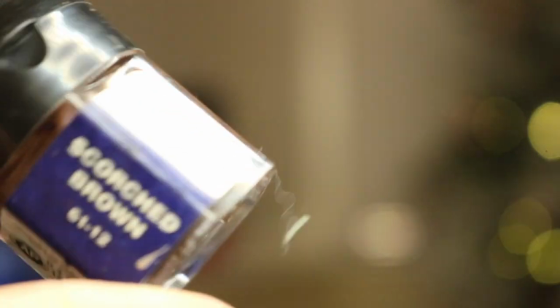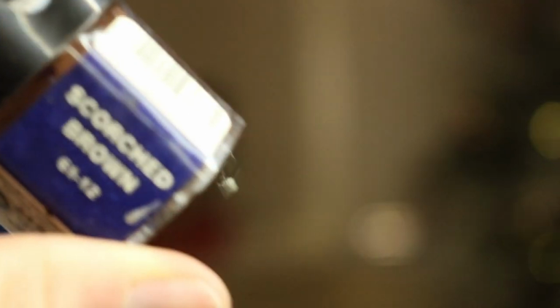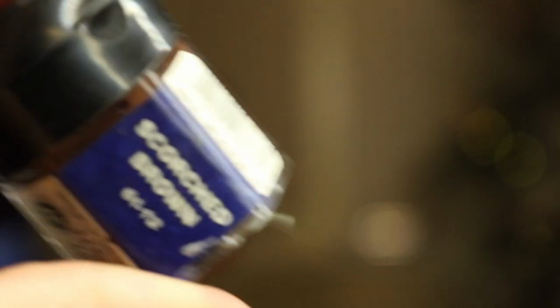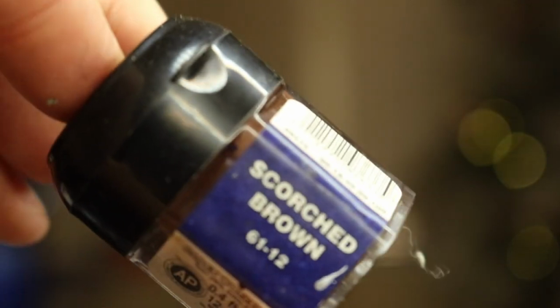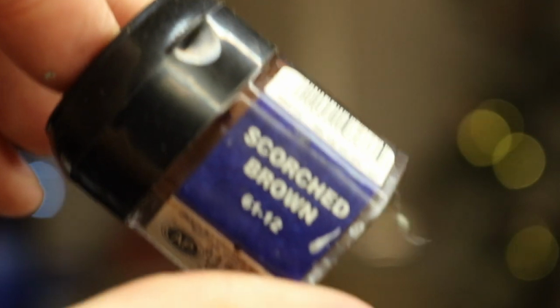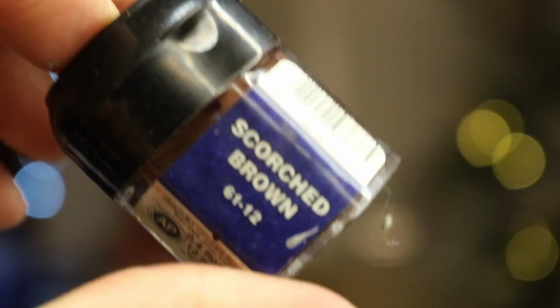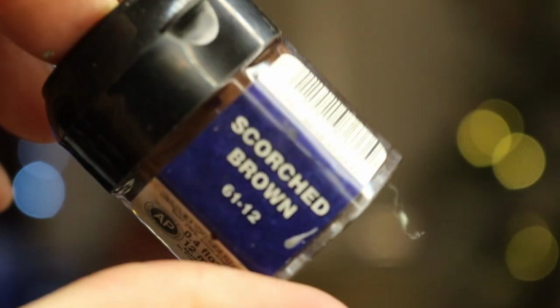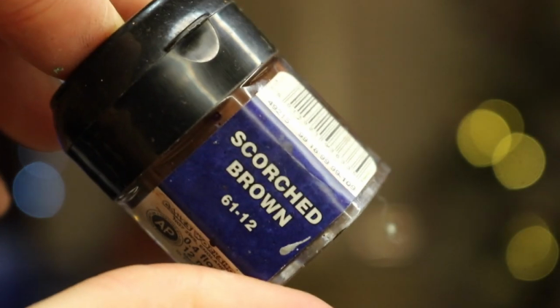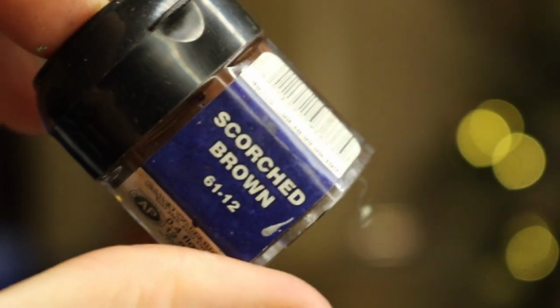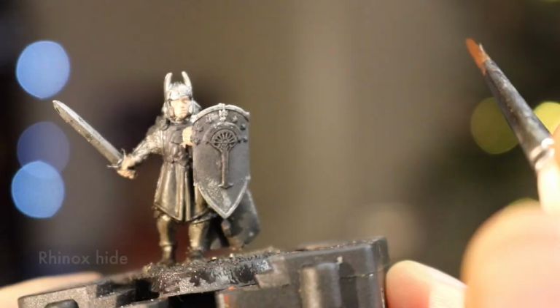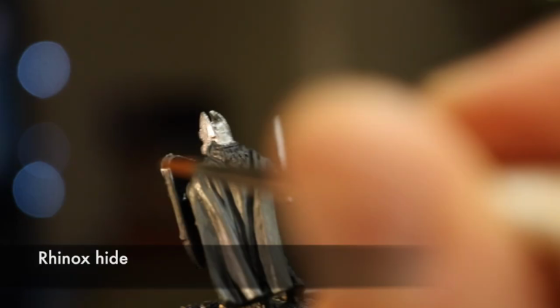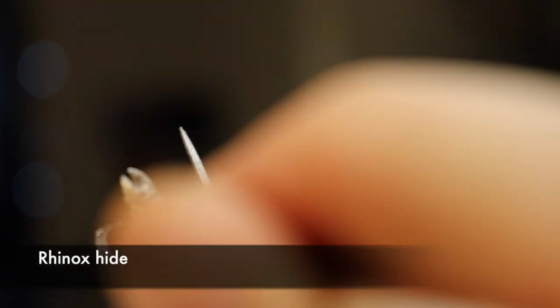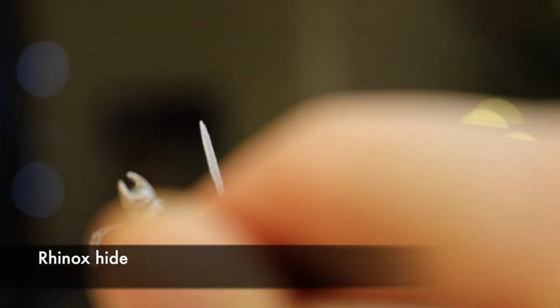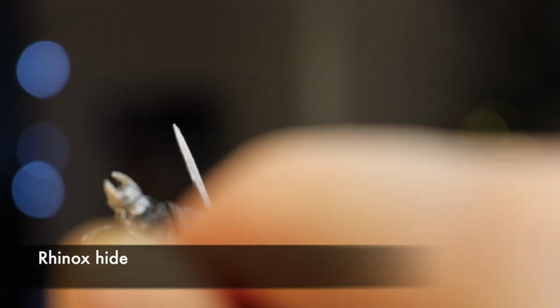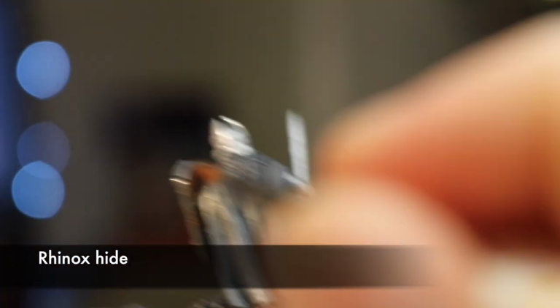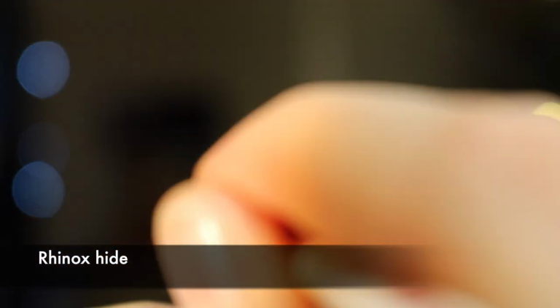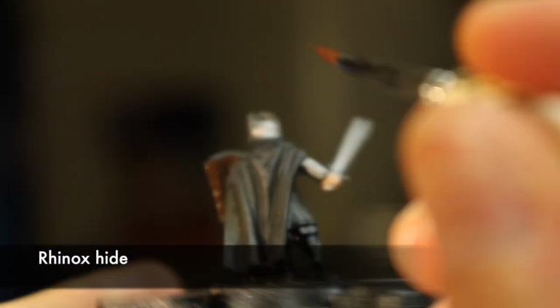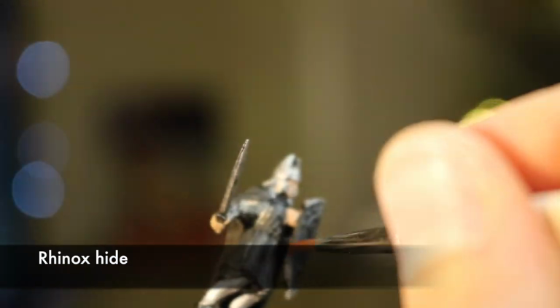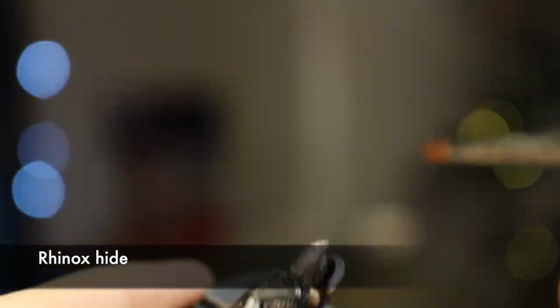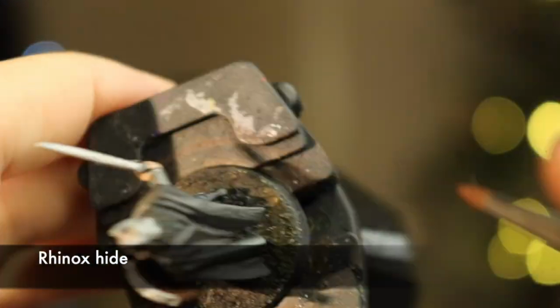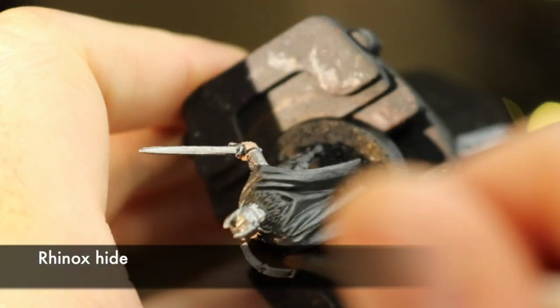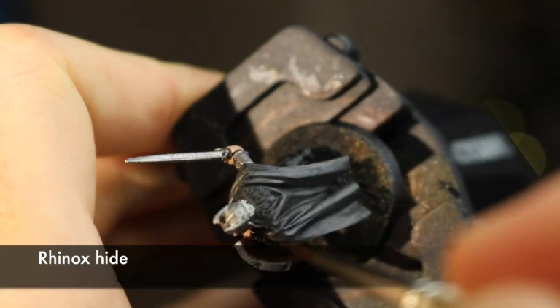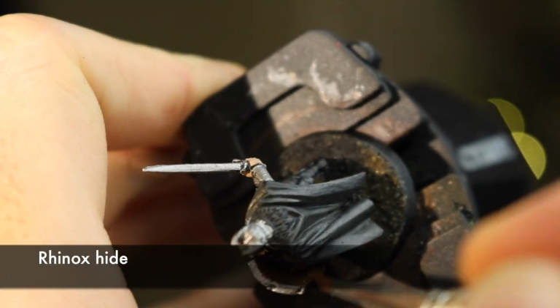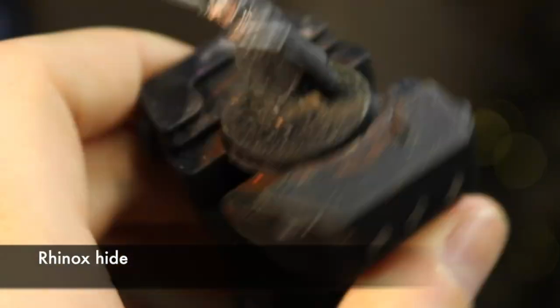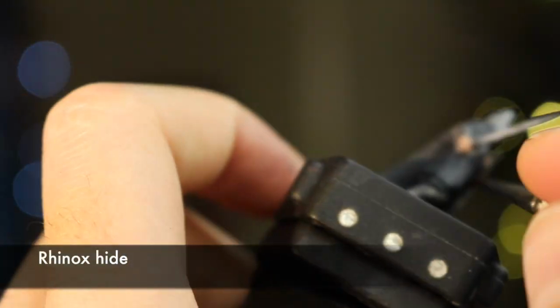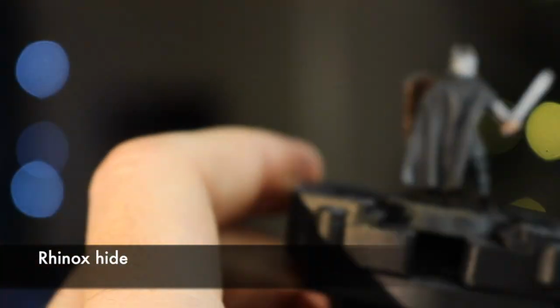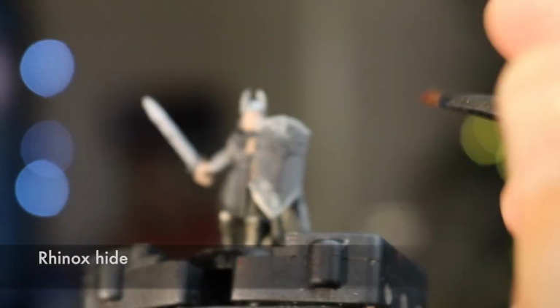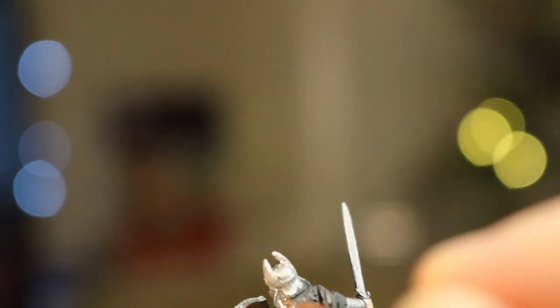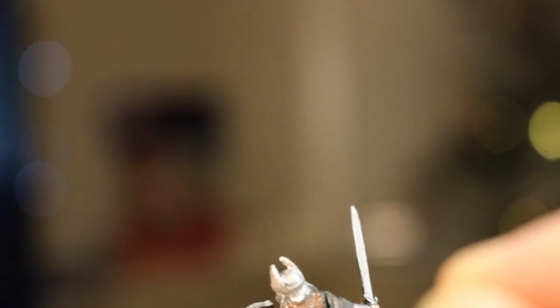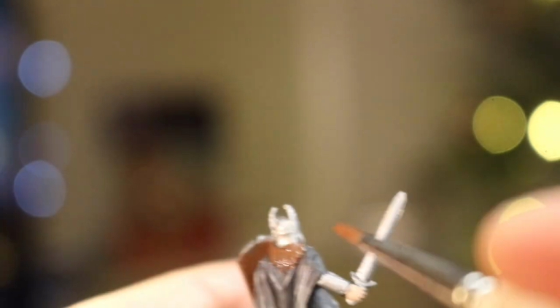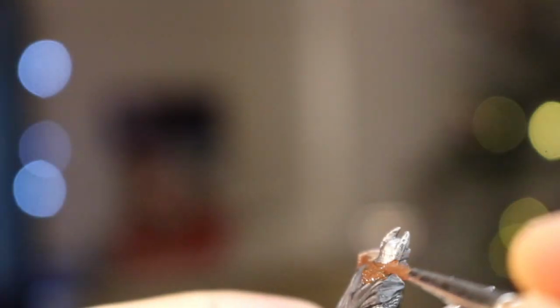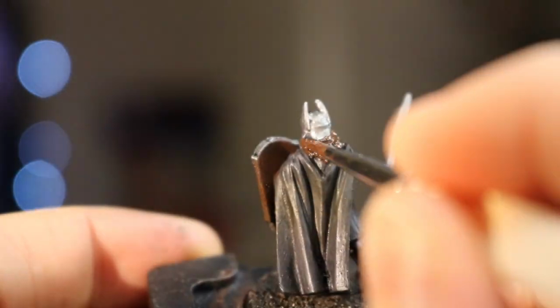Now with Rhinox Hide — with a slightly disturbing hair hanging off the brush — I struggle to paint the back of the shield, which would be easier if it's not glued on, and I paint the hair and the belt across the model.